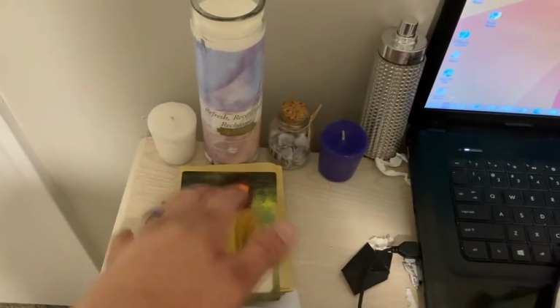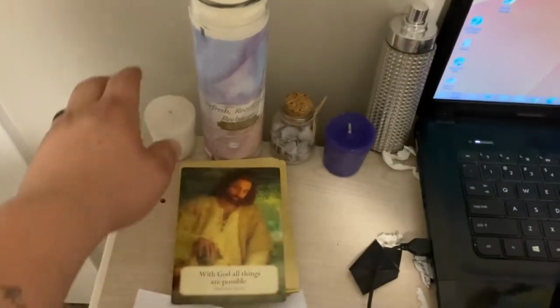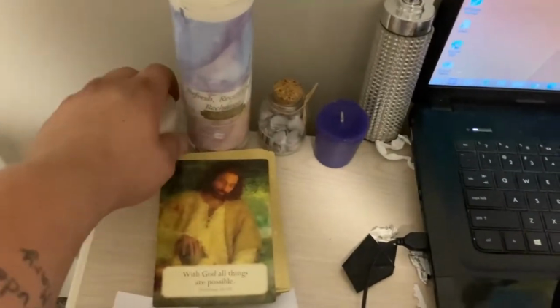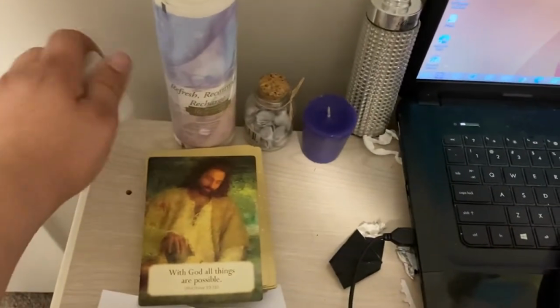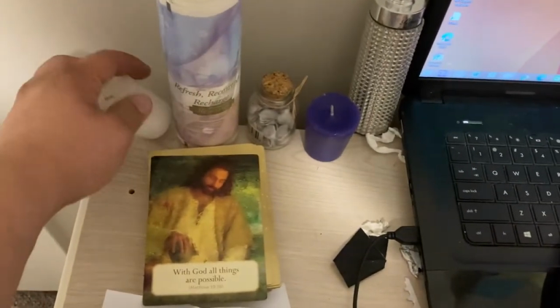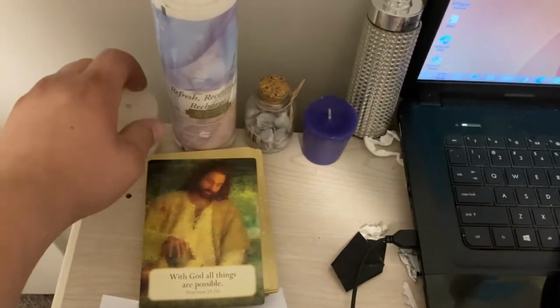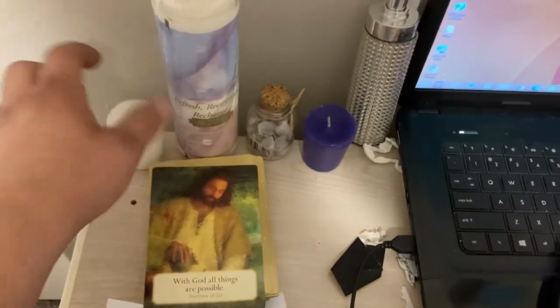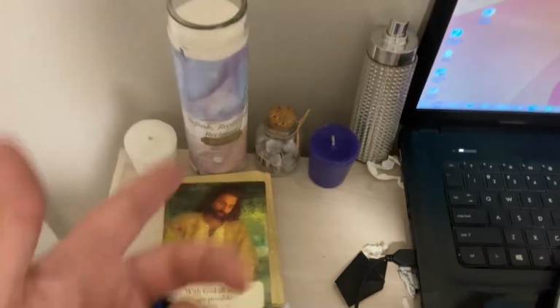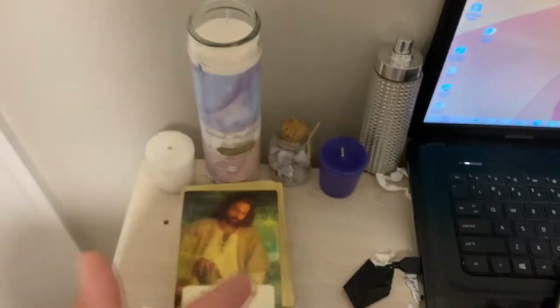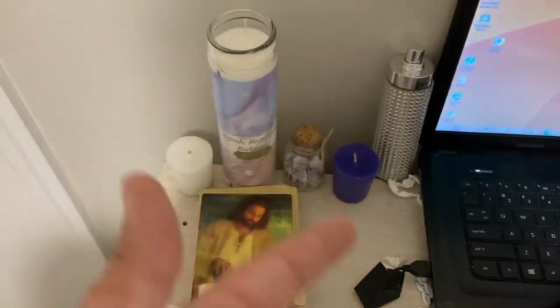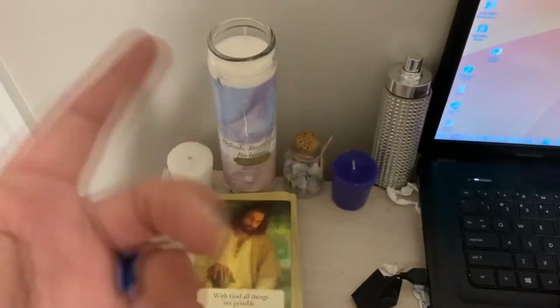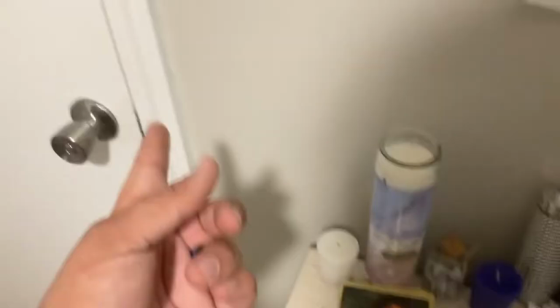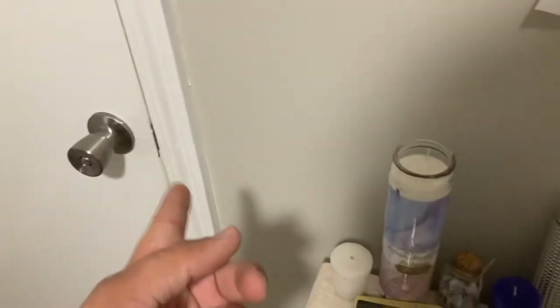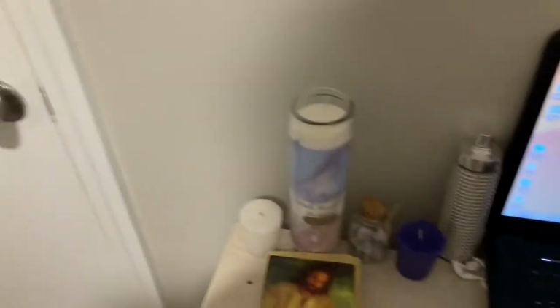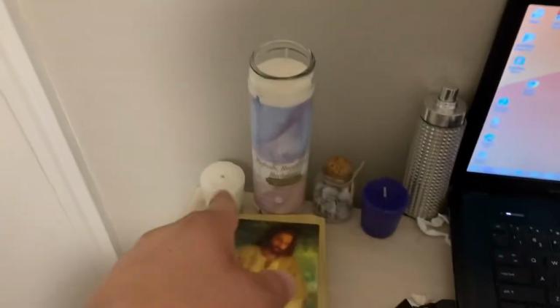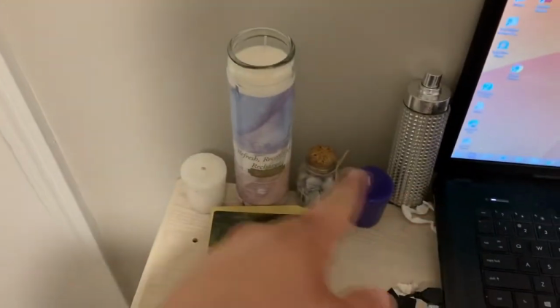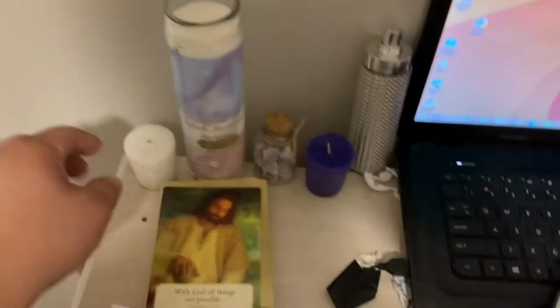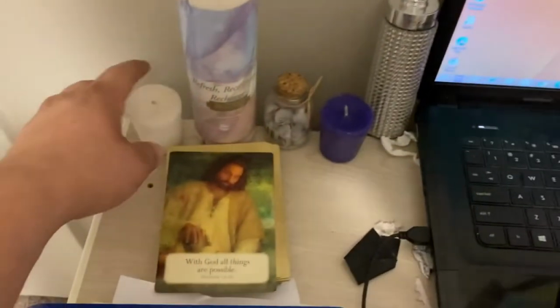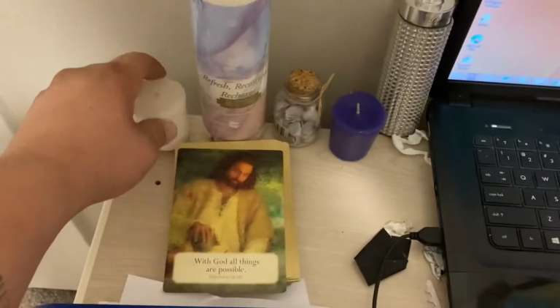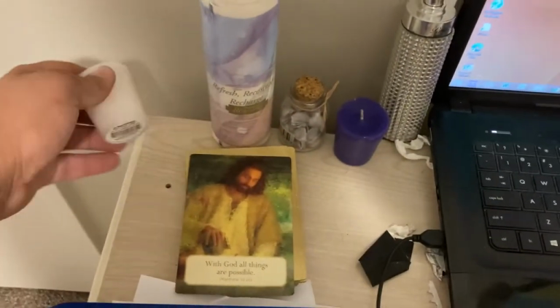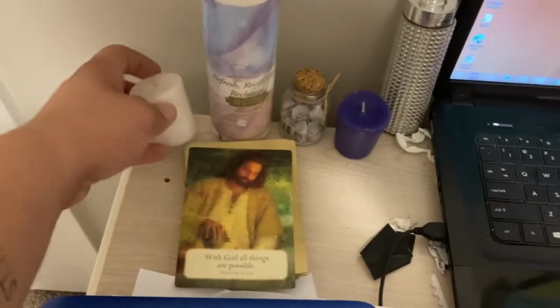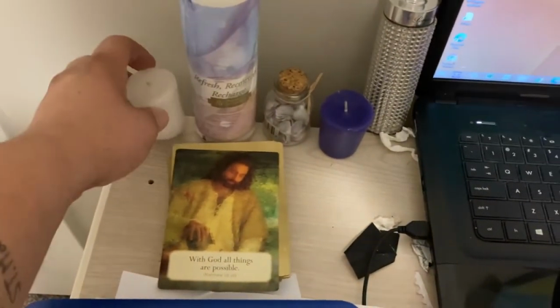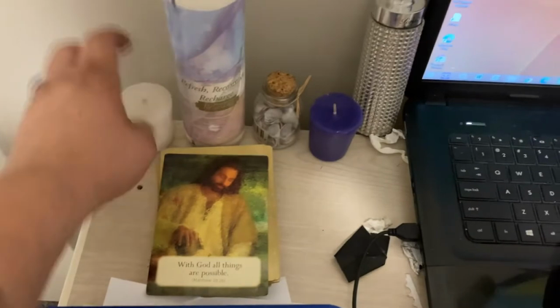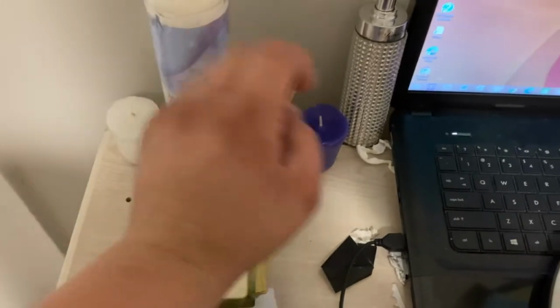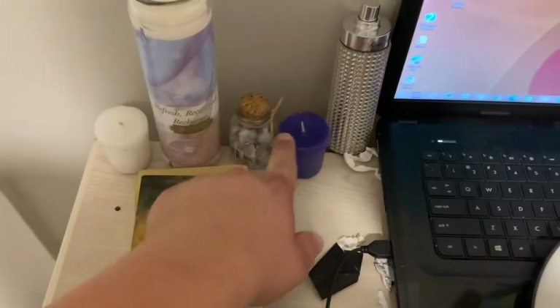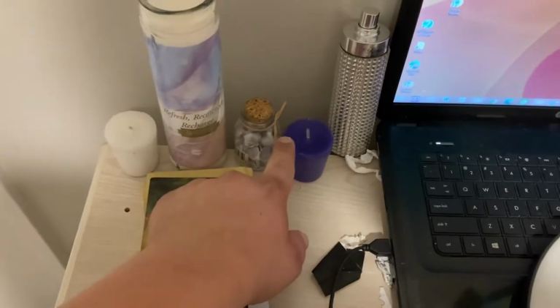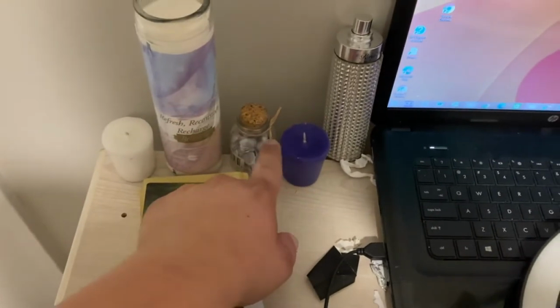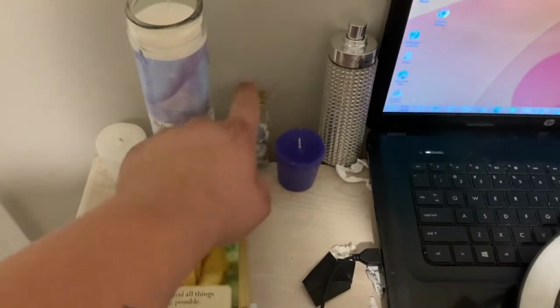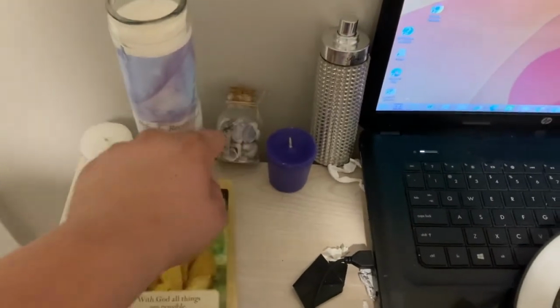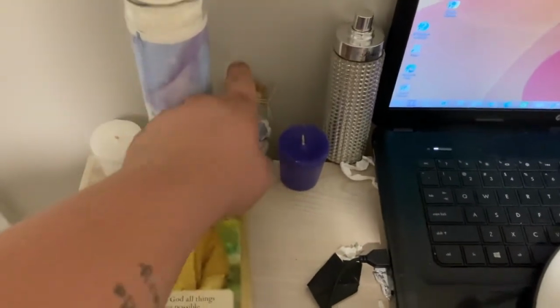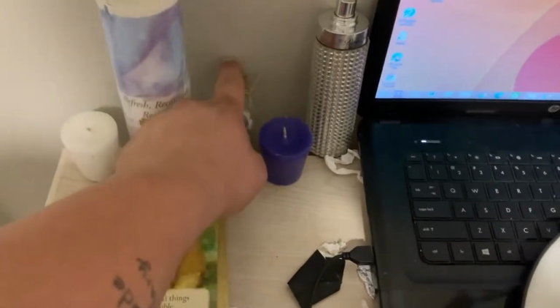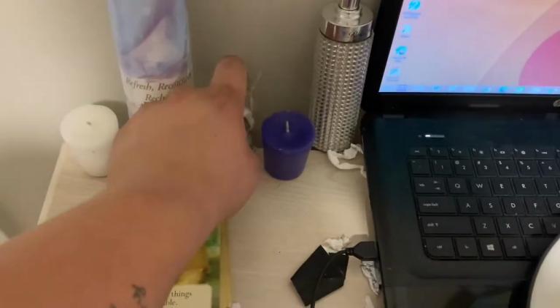I have some extra candles in here for when I need to do spell work and I don't want to go in my closet — I'll just grab a candle from here. So I have a little white candle here and a purple one, and I have some eggshells right here.